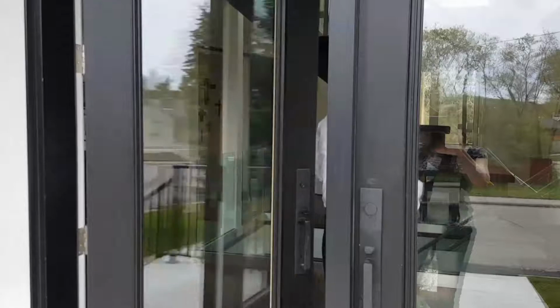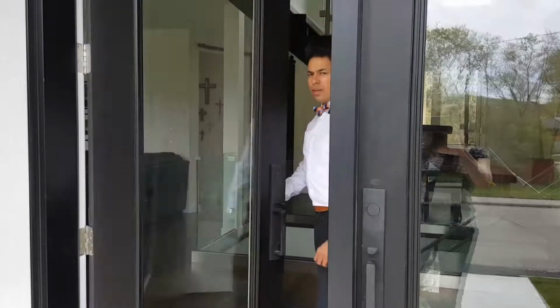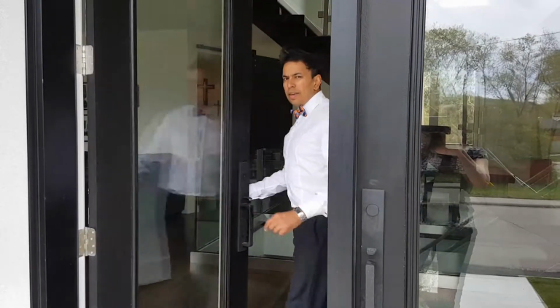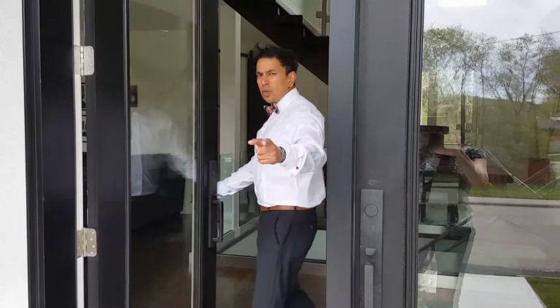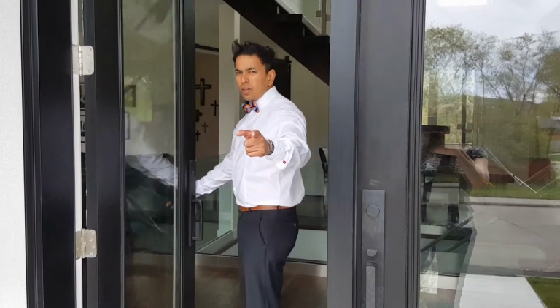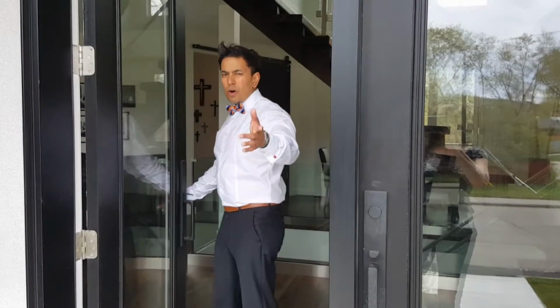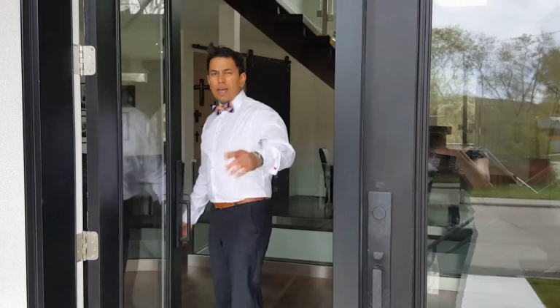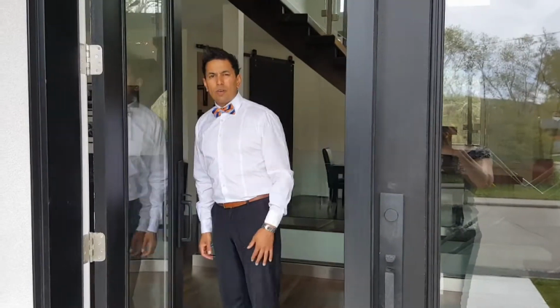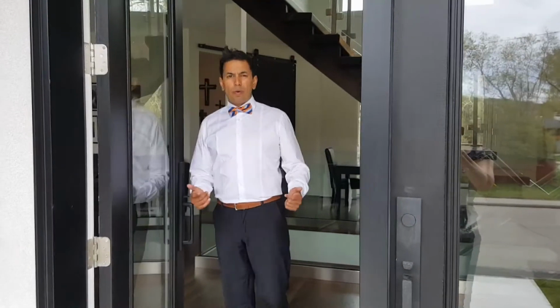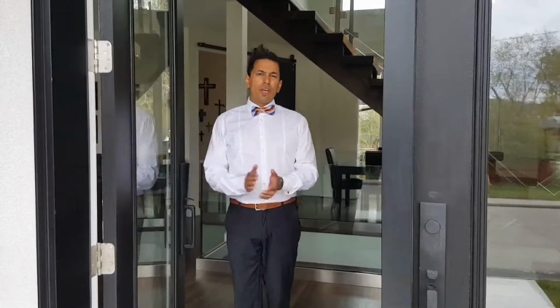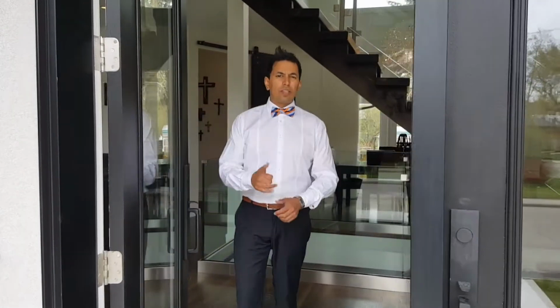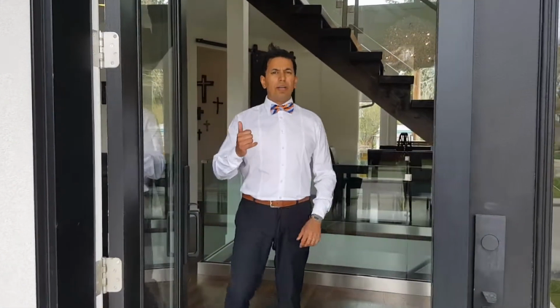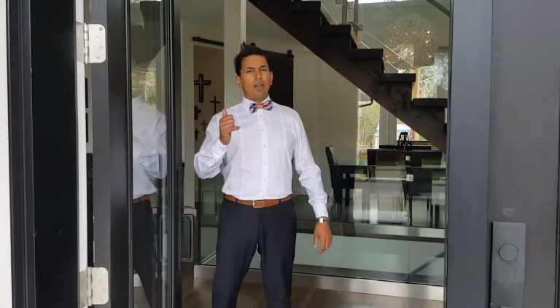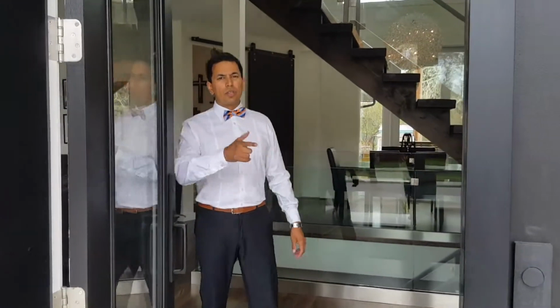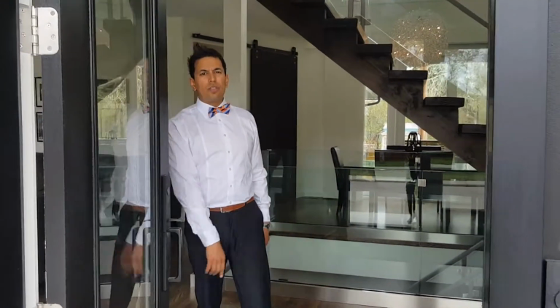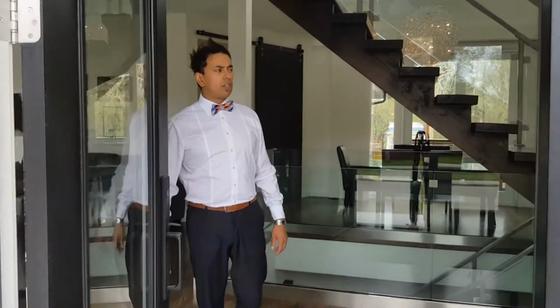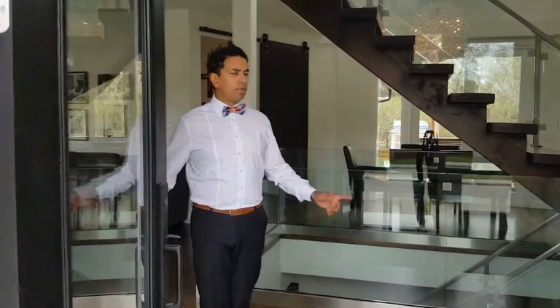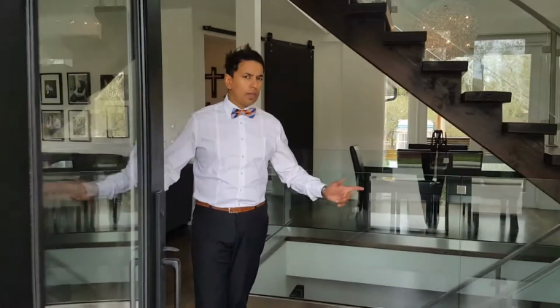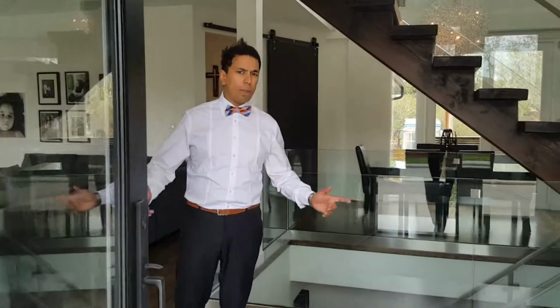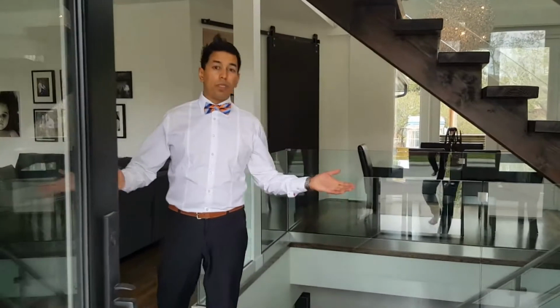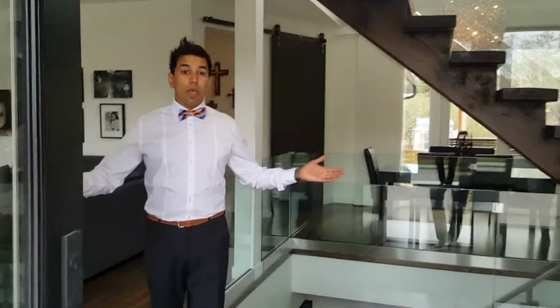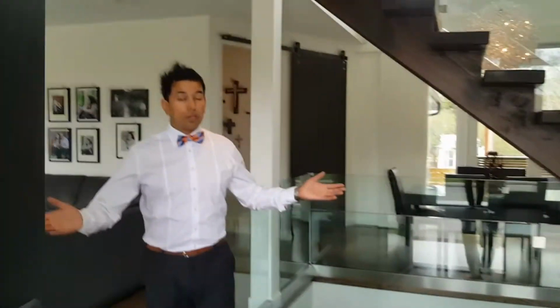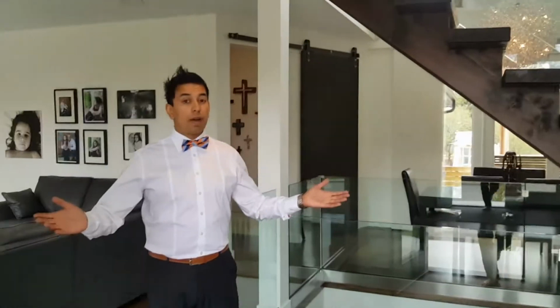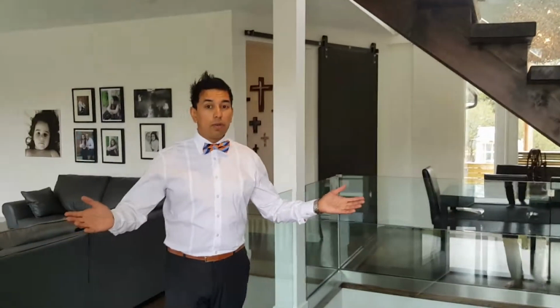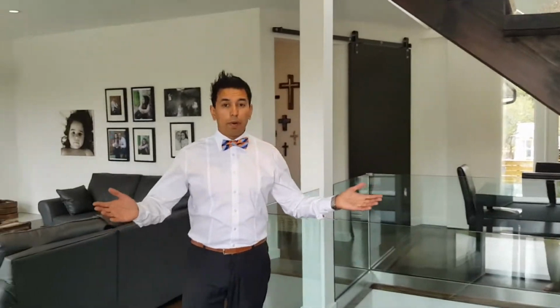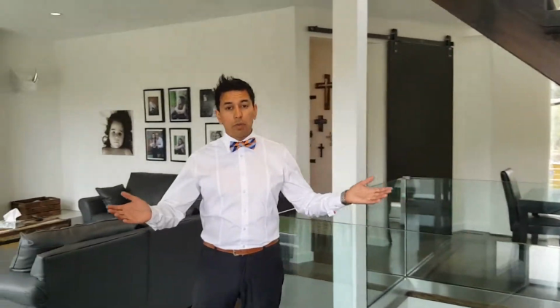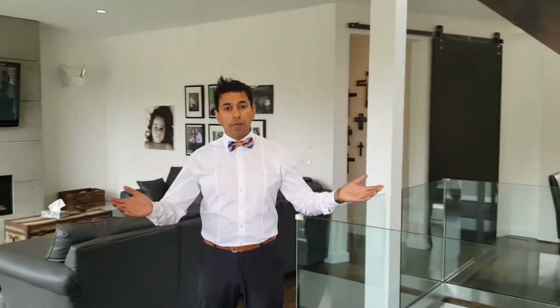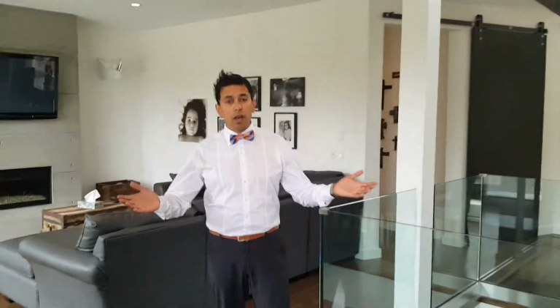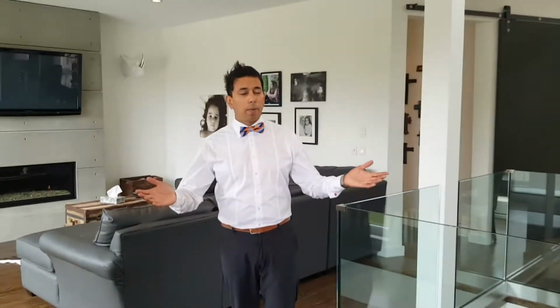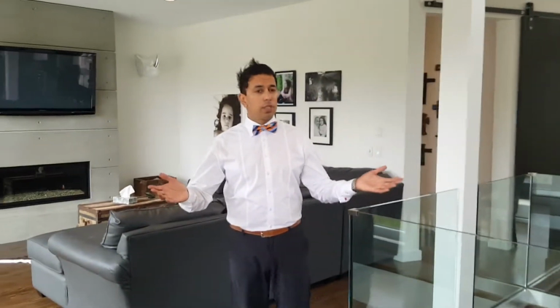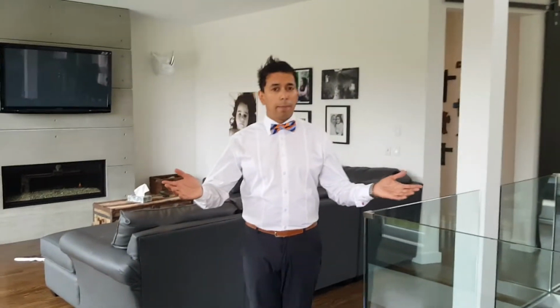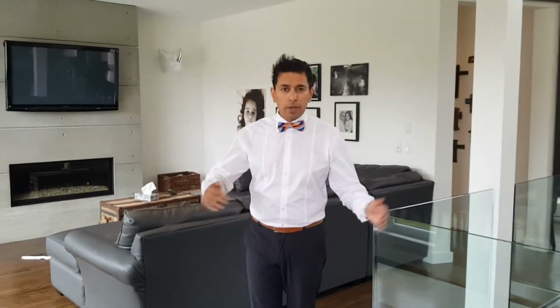Hi guys, welcome to an open house here in Boulness. Check out this beautiful million dollar property — a very unique, one-of-a-kind listing here in Boulness.